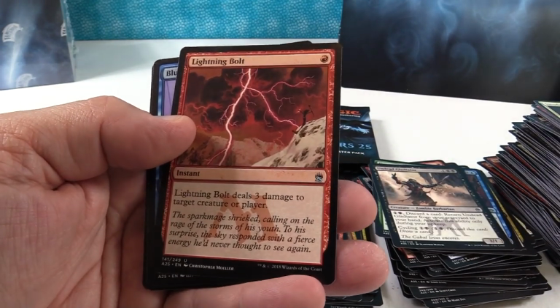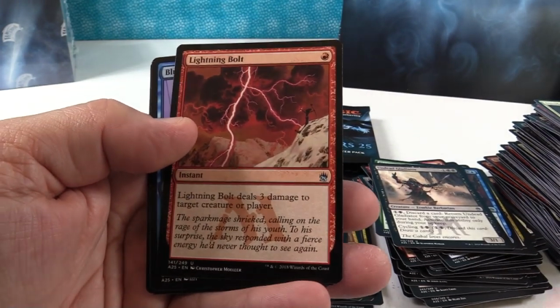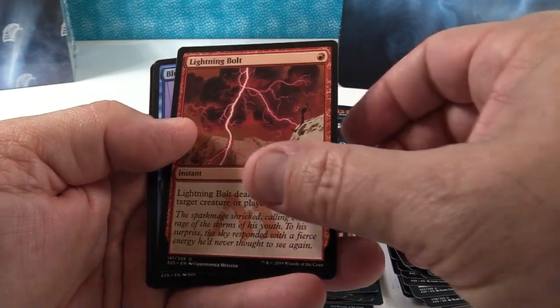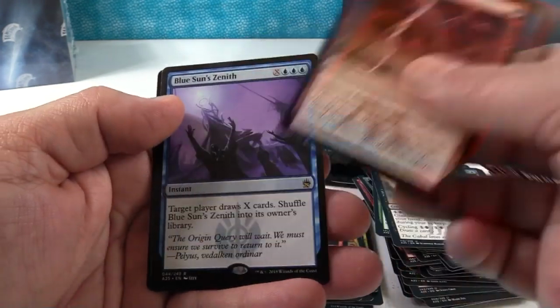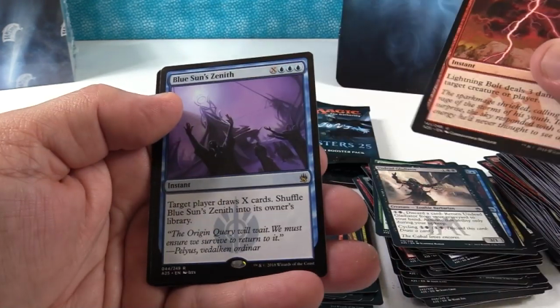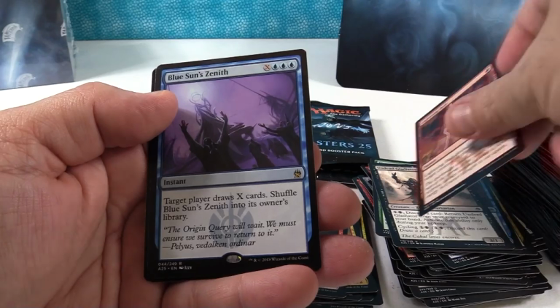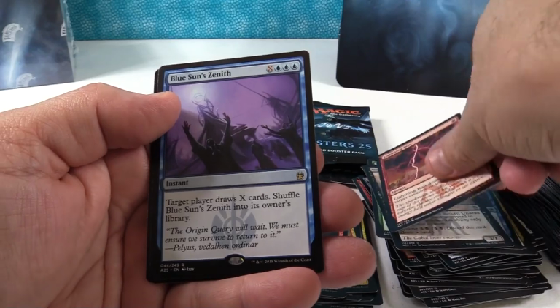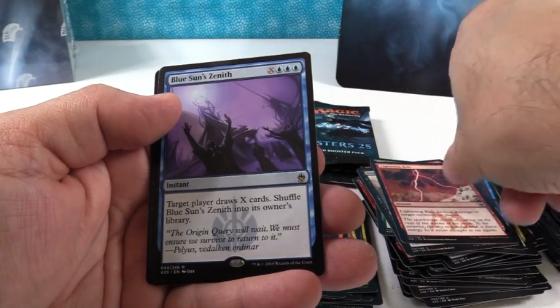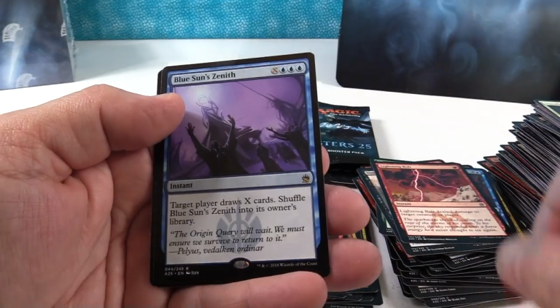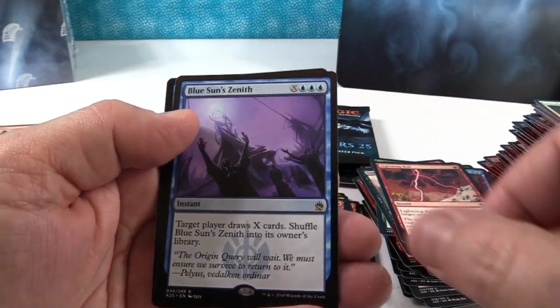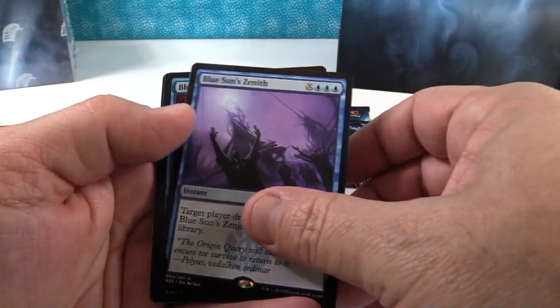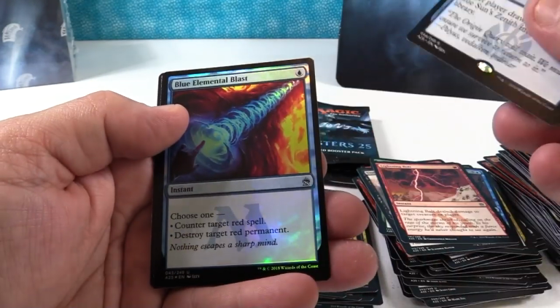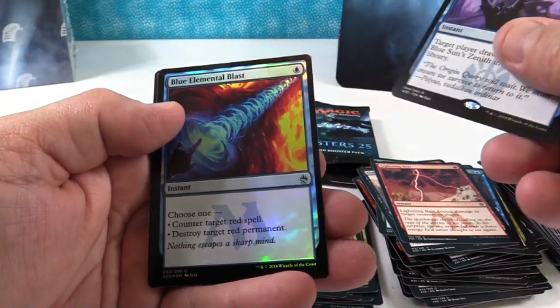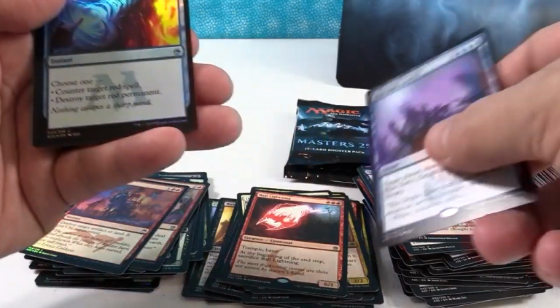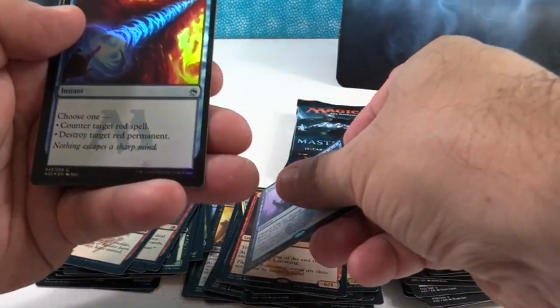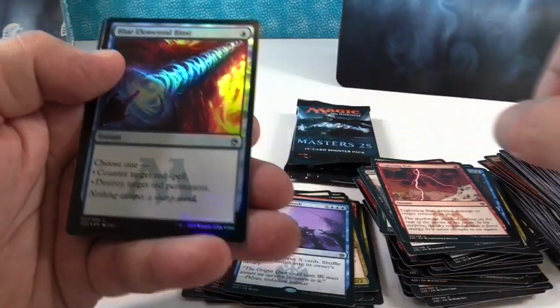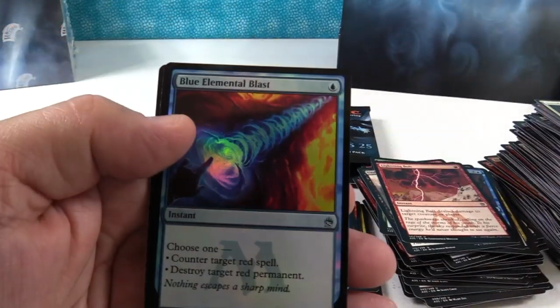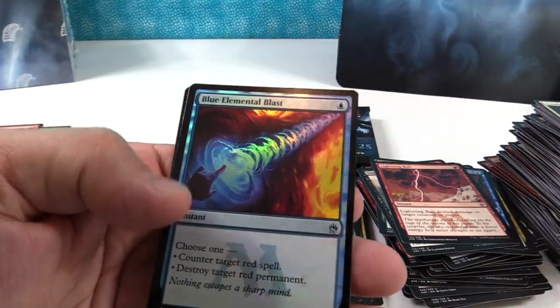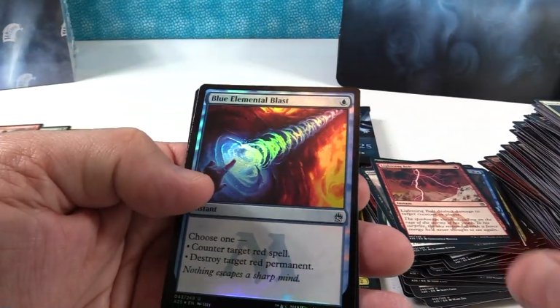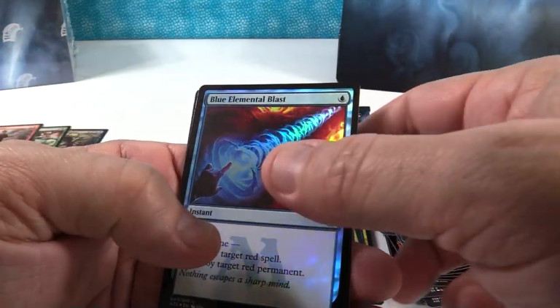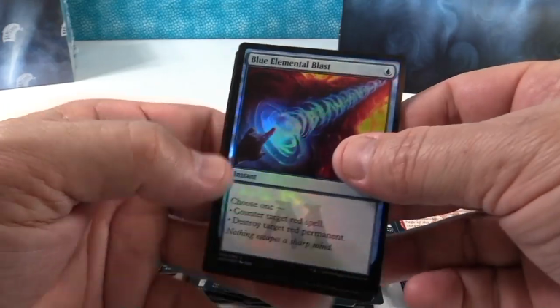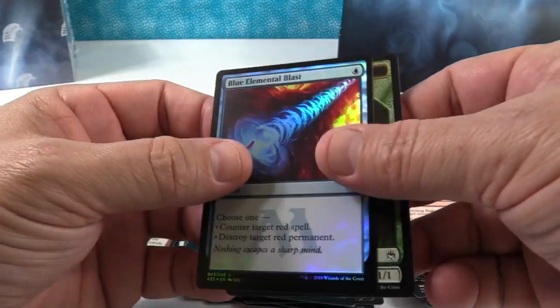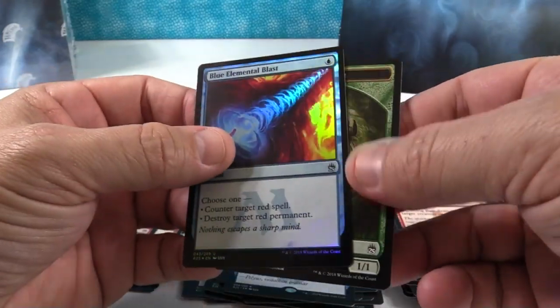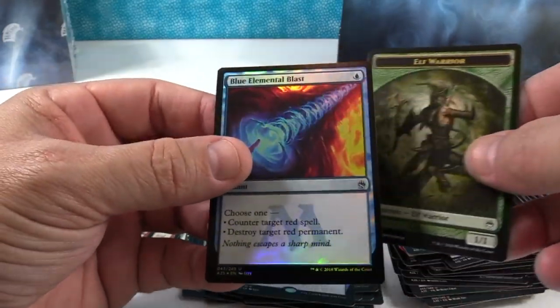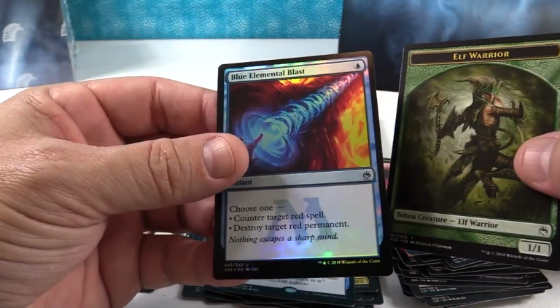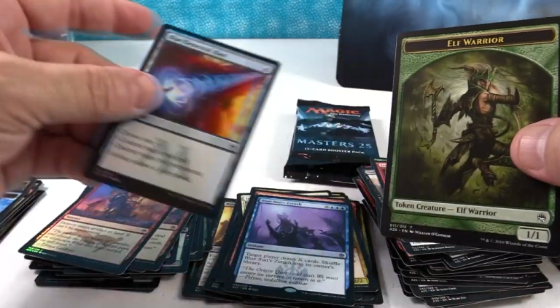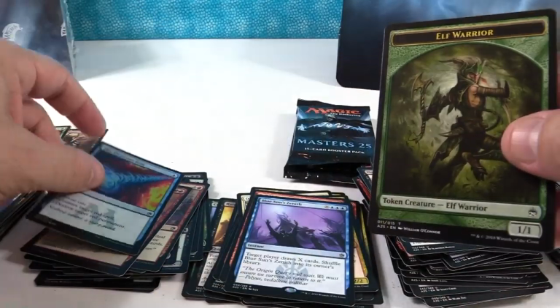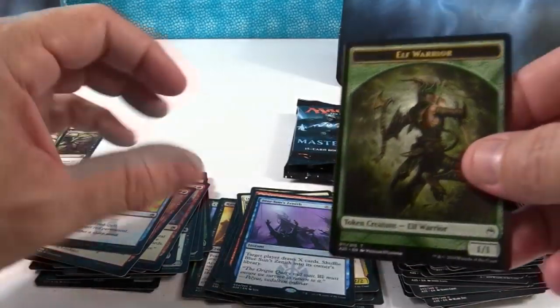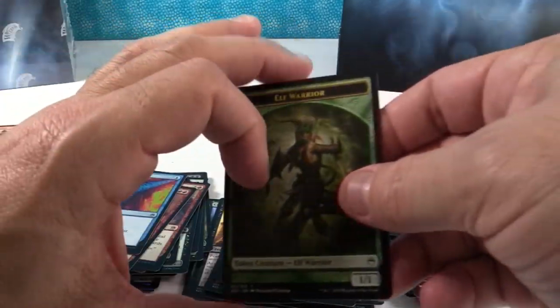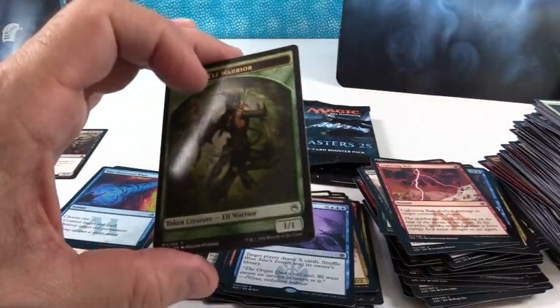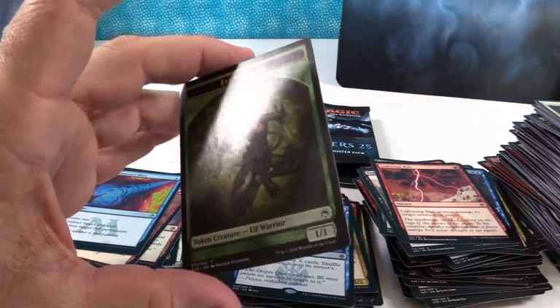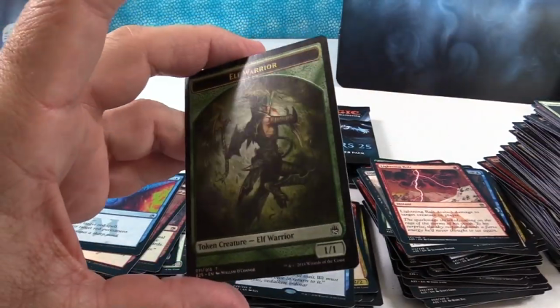Lightning Bolt — that's cool. Blue Sun's Zenith. And oh, foil Blue Elemental Blast — yeah, that's a five dollar common foil! That is sweet. Elf Warrior — we've seen him before.